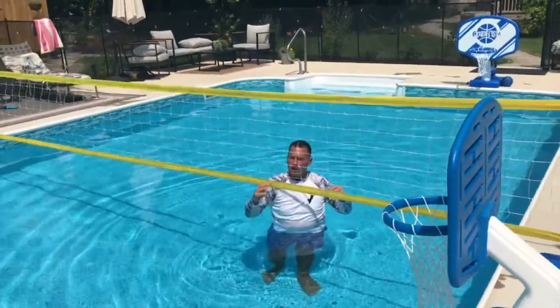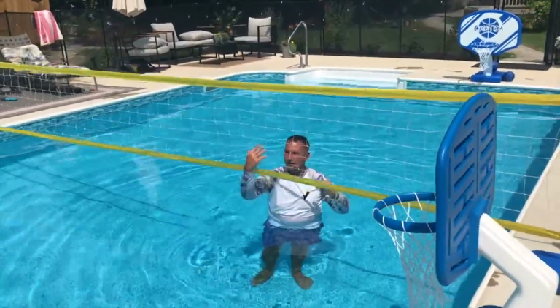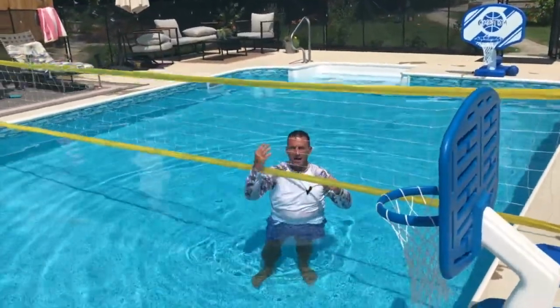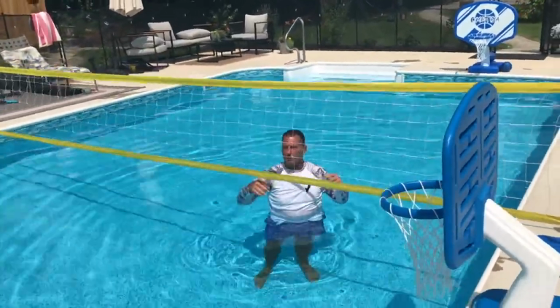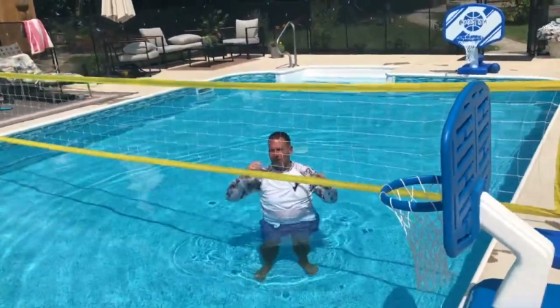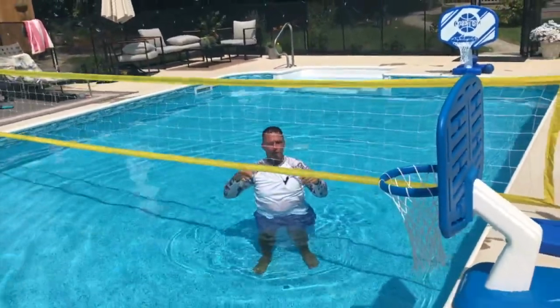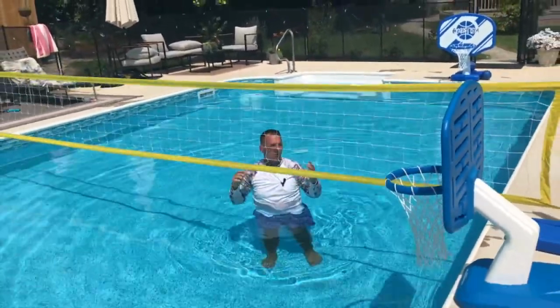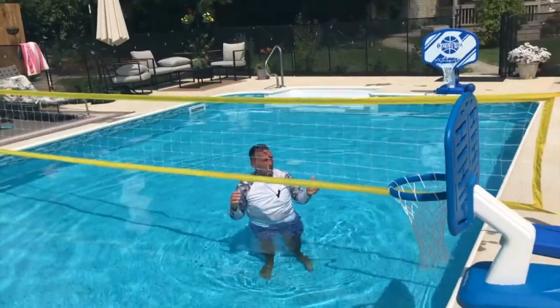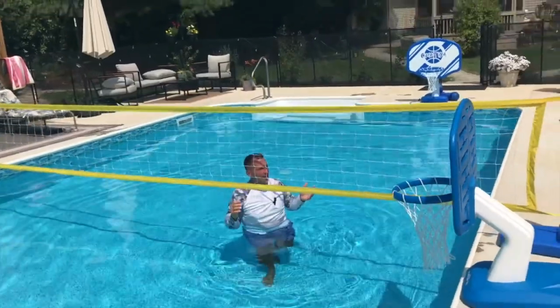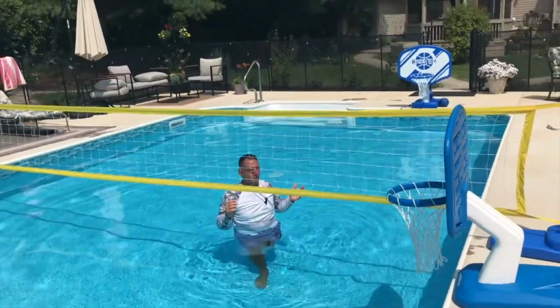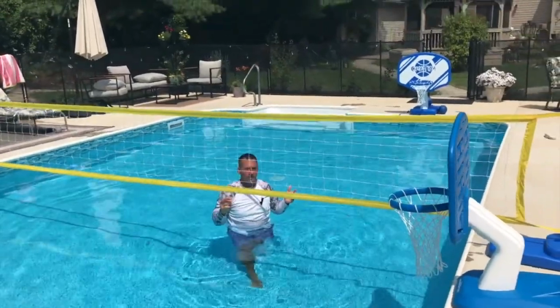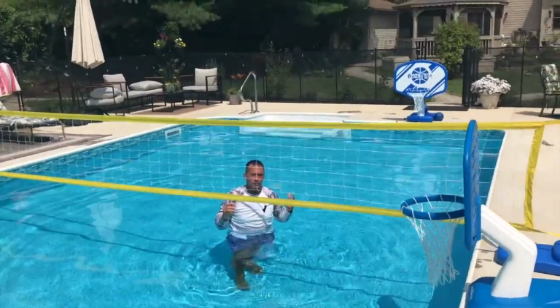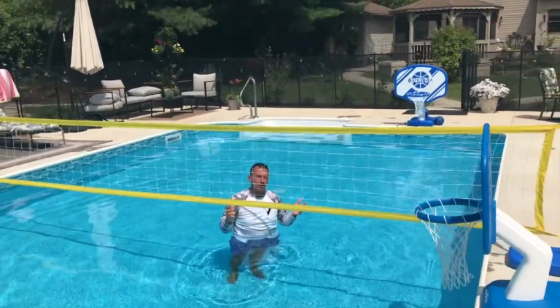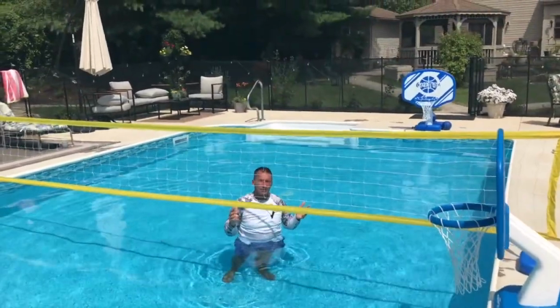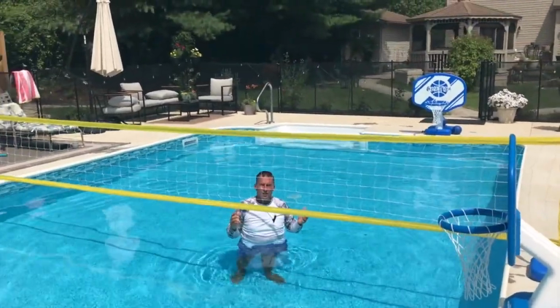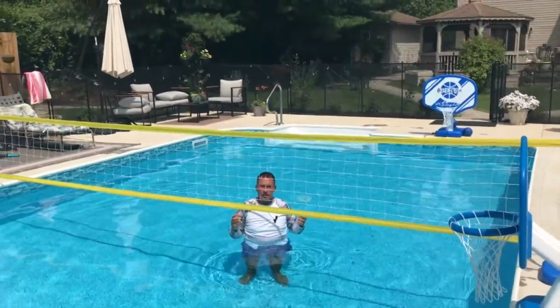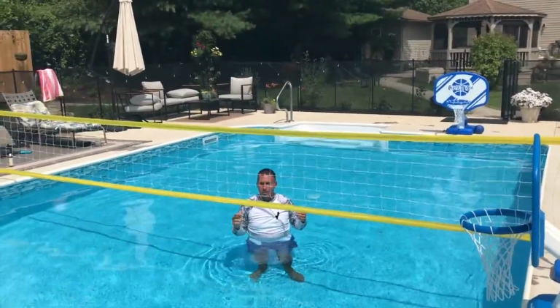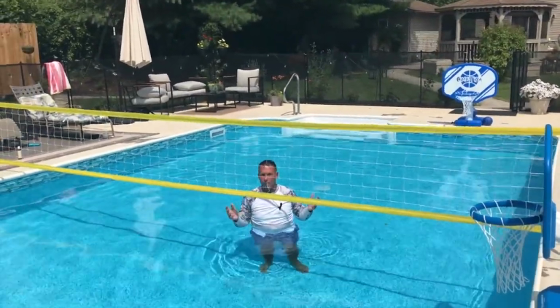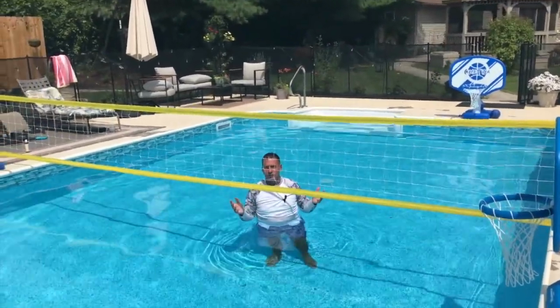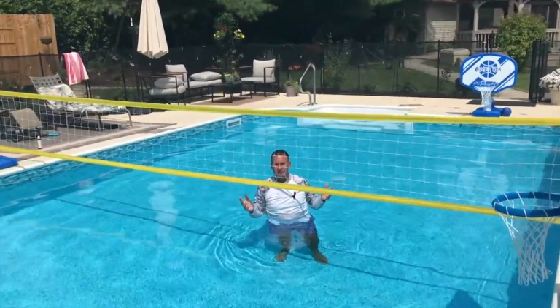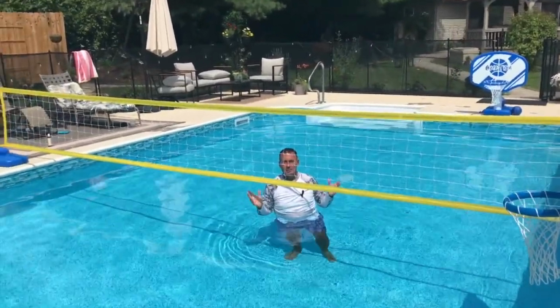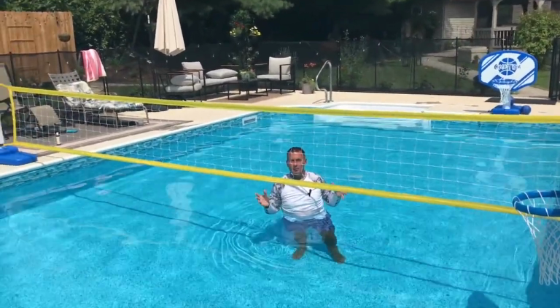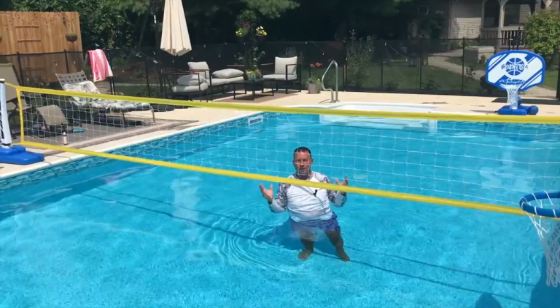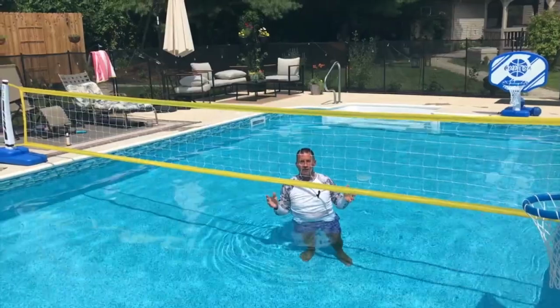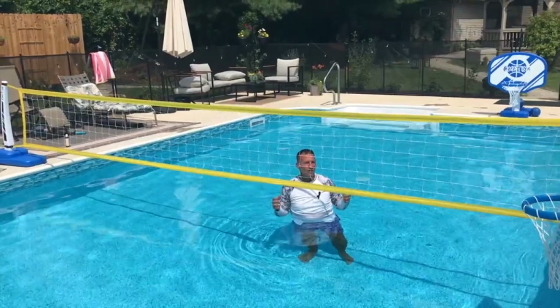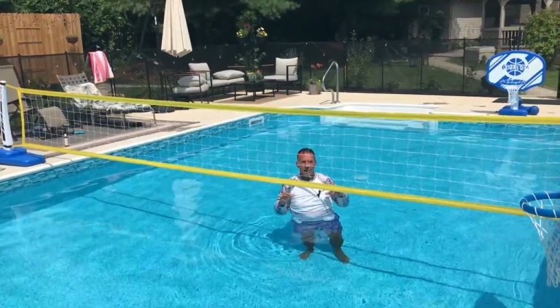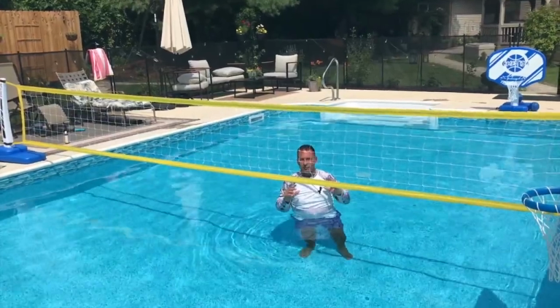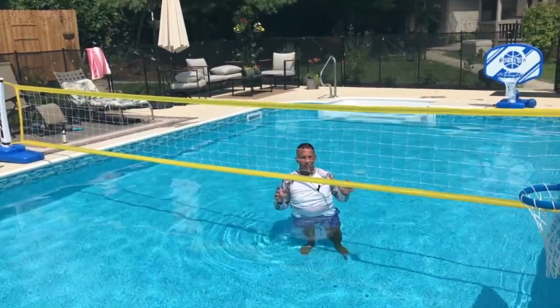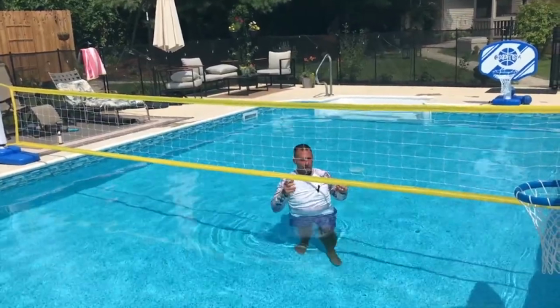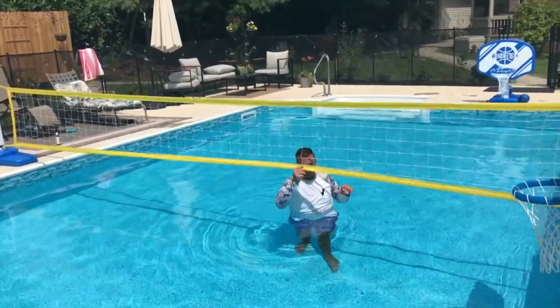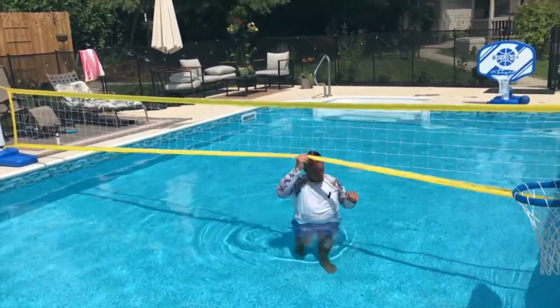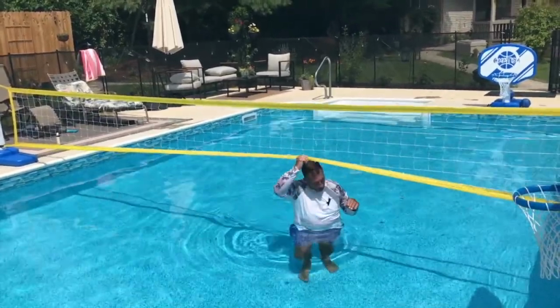But we were hitting it. We had probably almost 15 people in our pool playing volleyball not too long ago, and it was so awesome. It was really, really good.